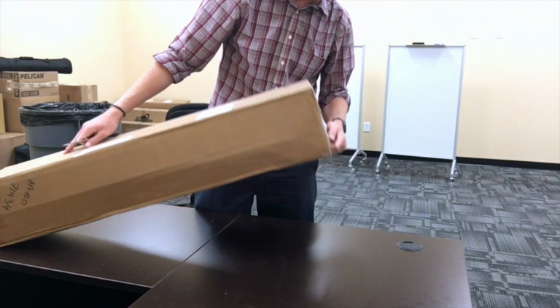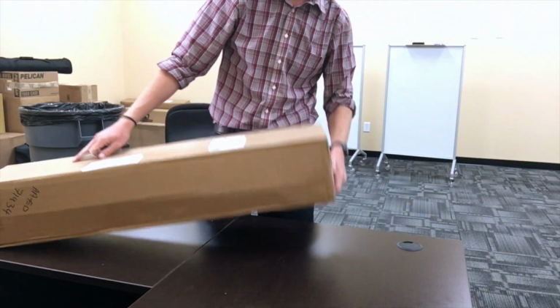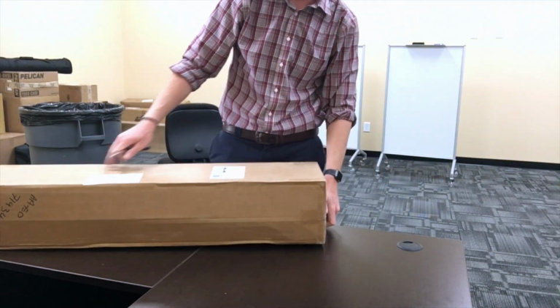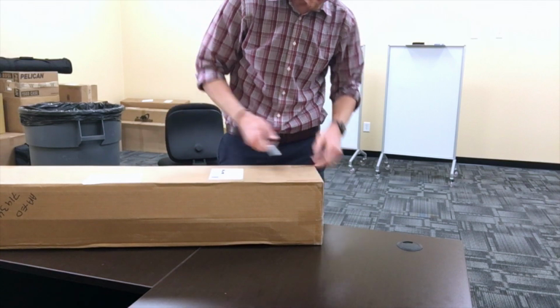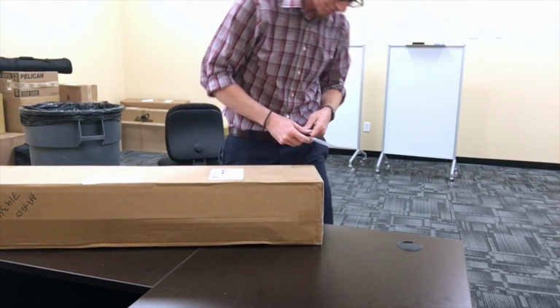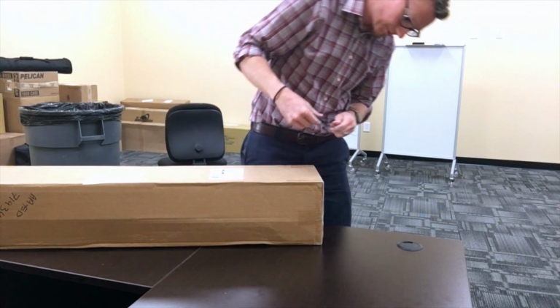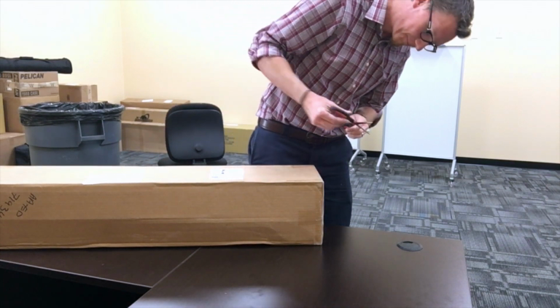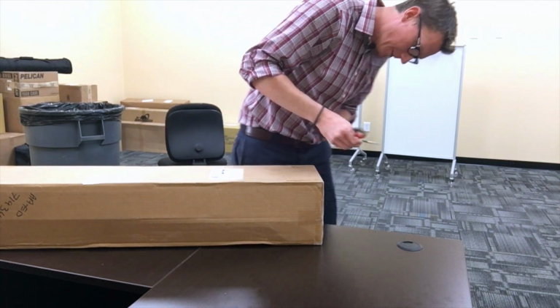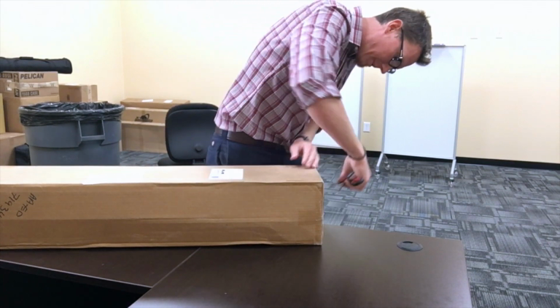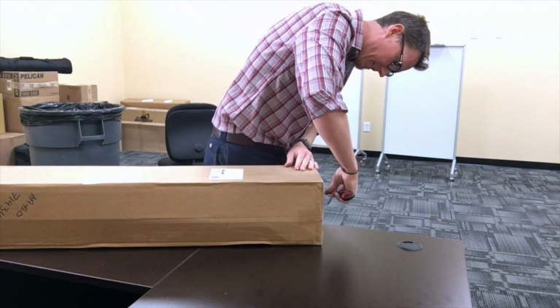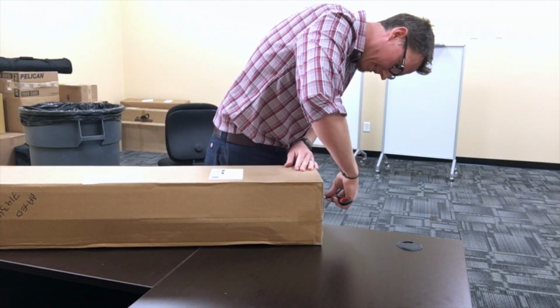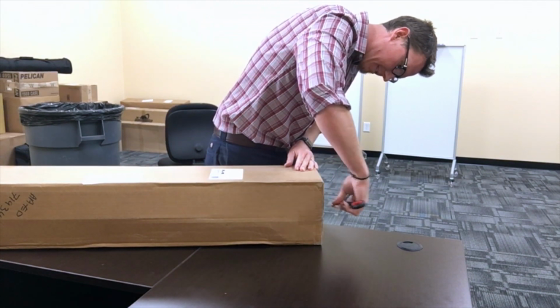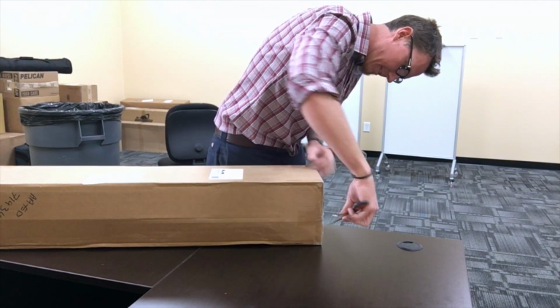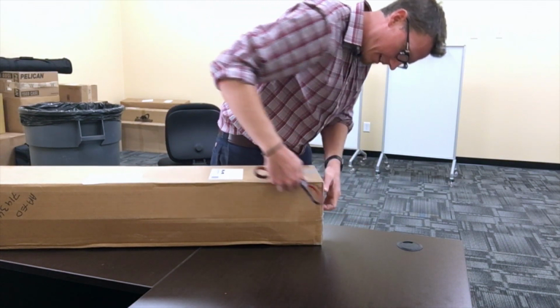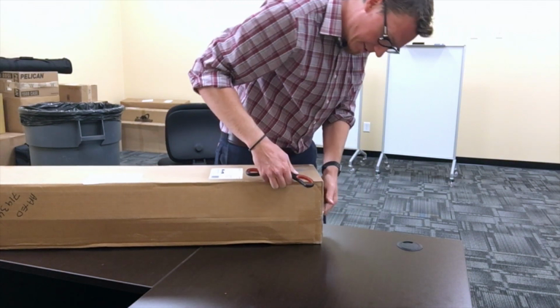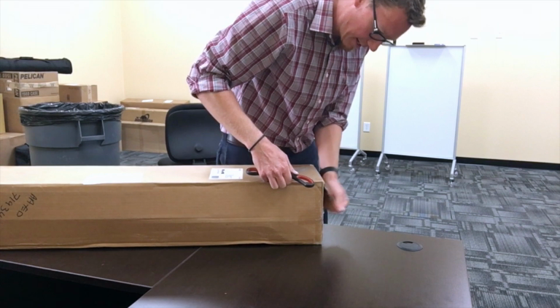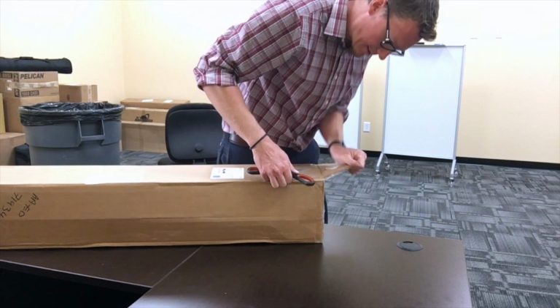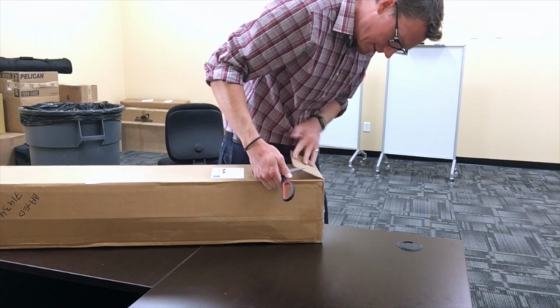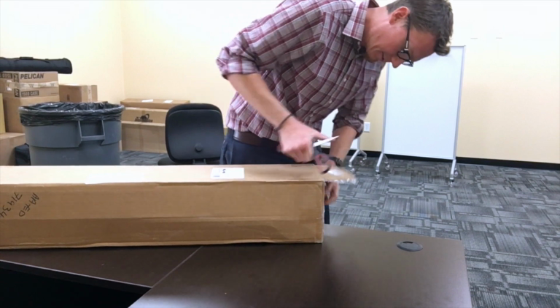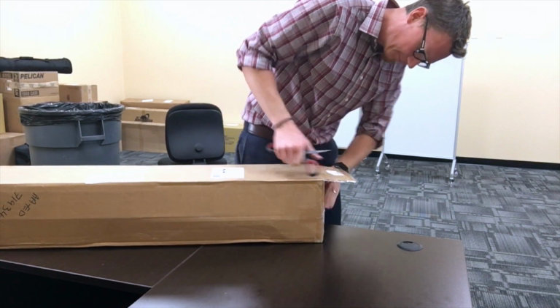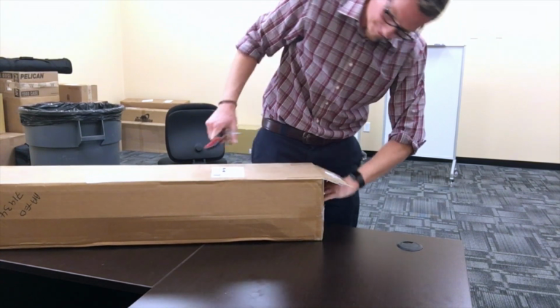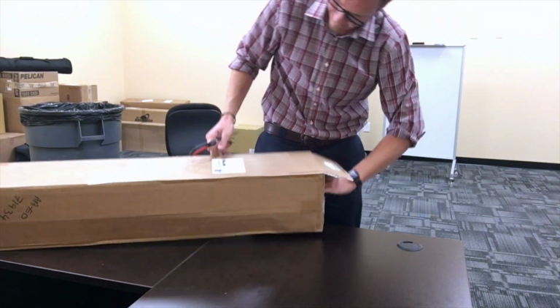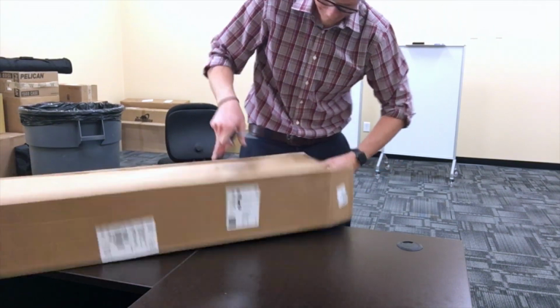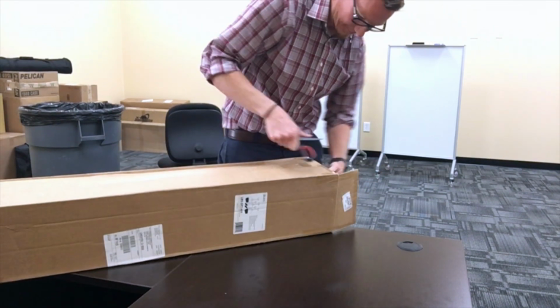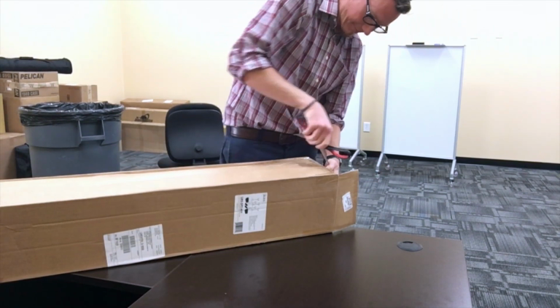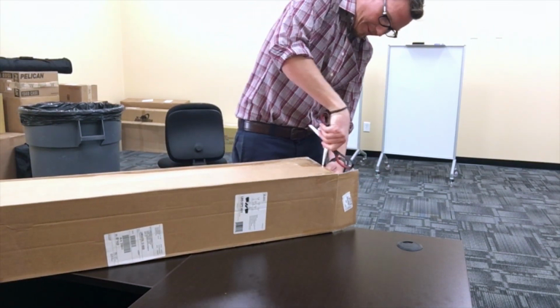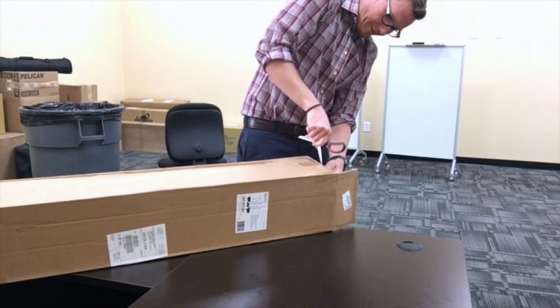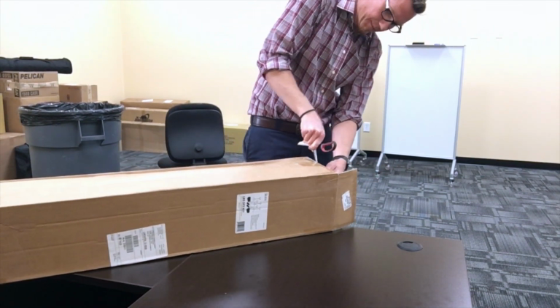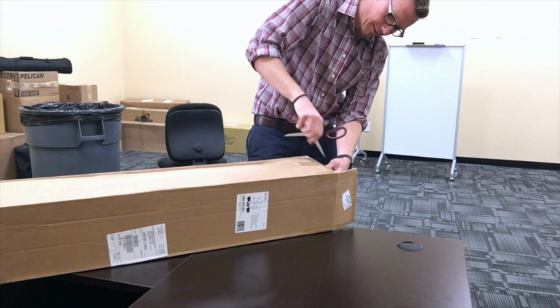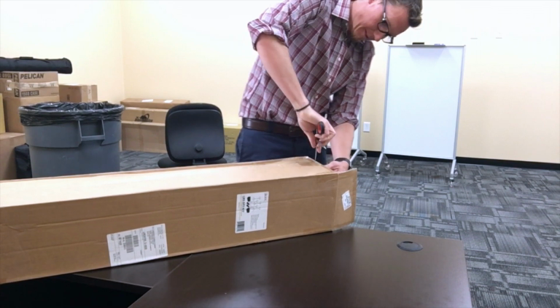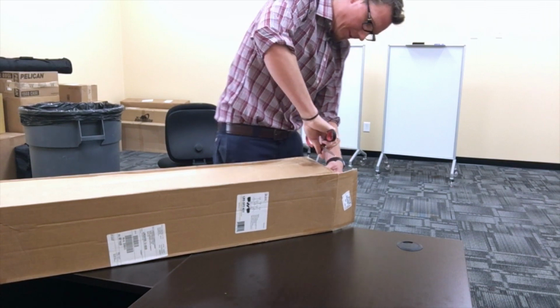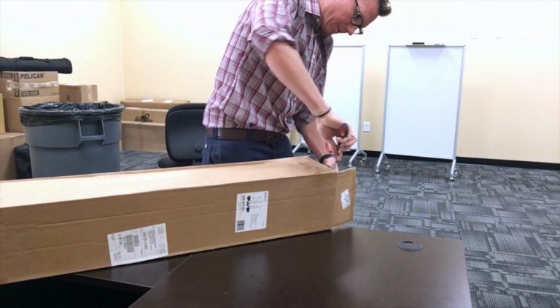Based on the shape of this box, I'm going to assume we have a stand in here. There's a stand — long and vertical.